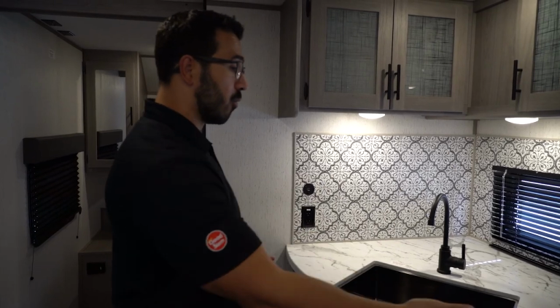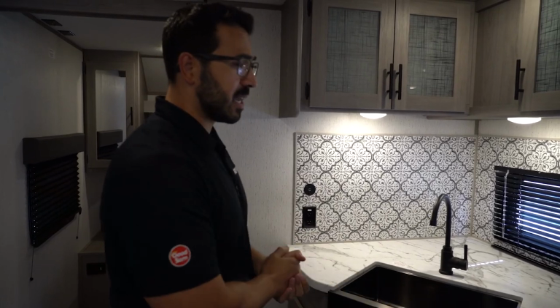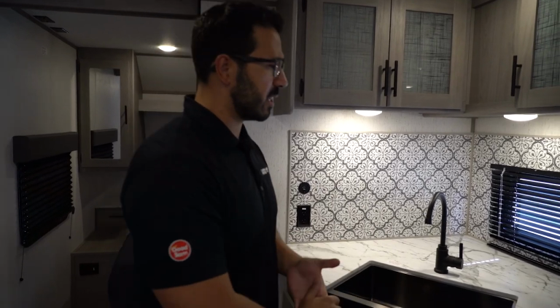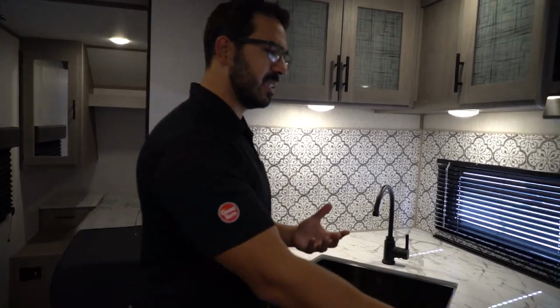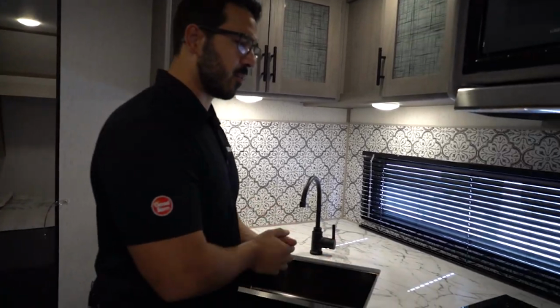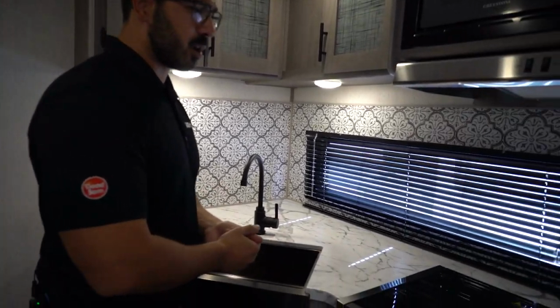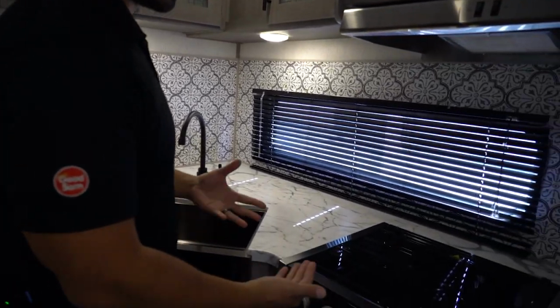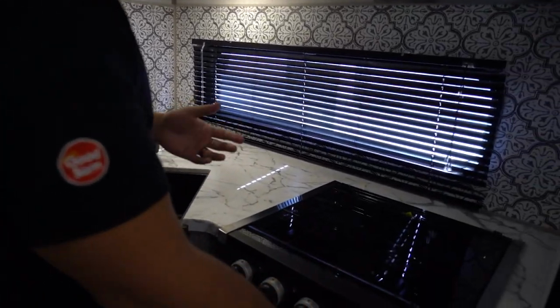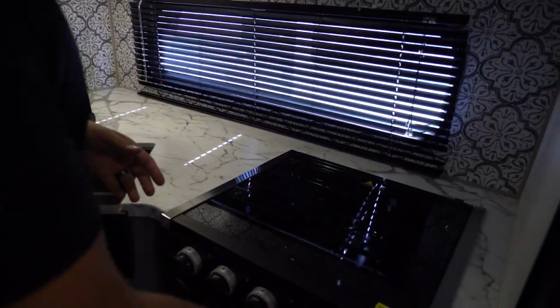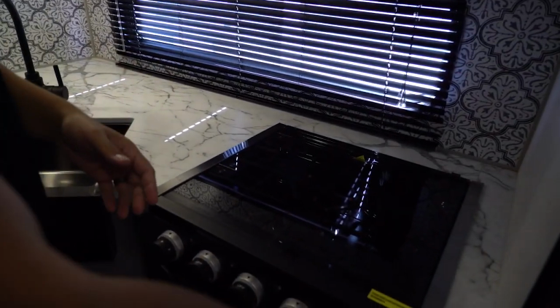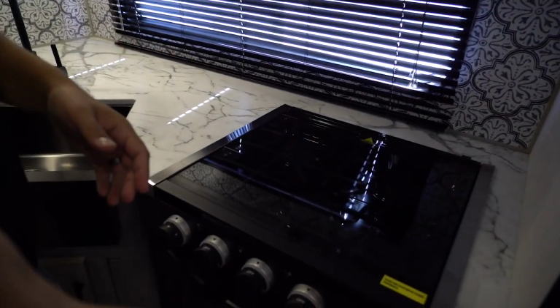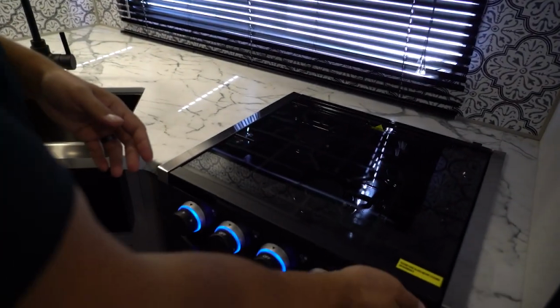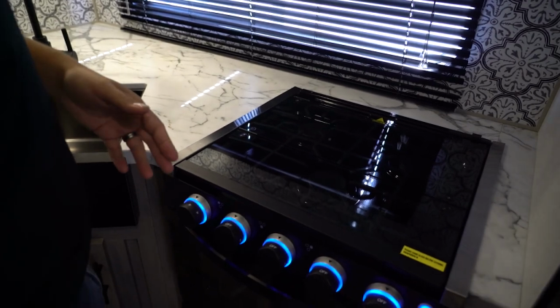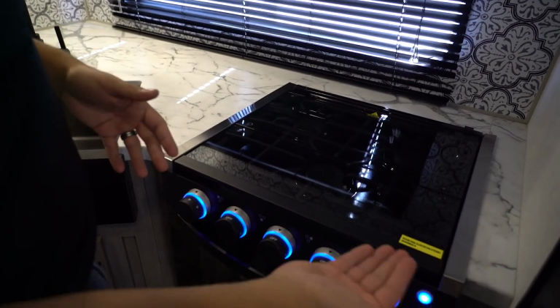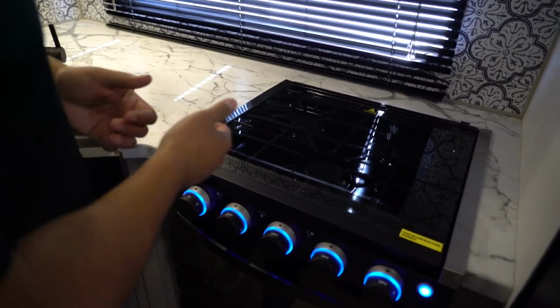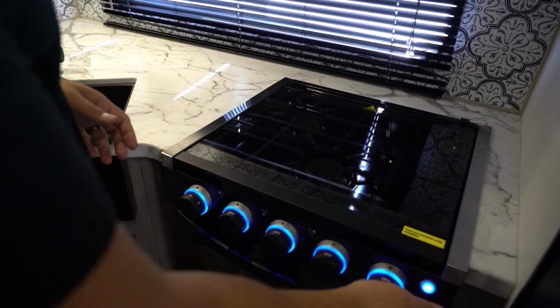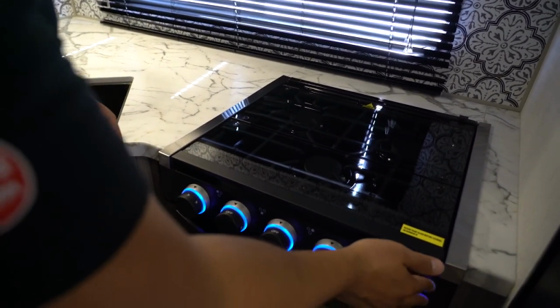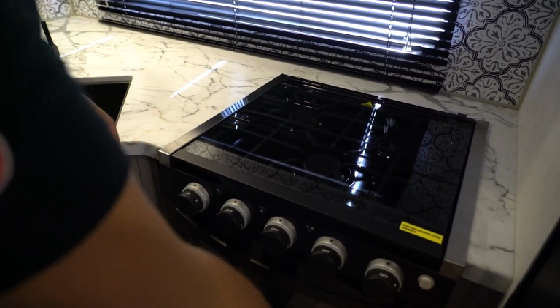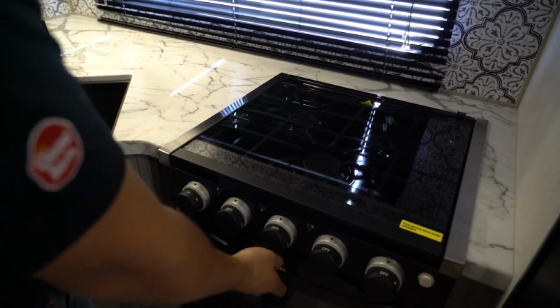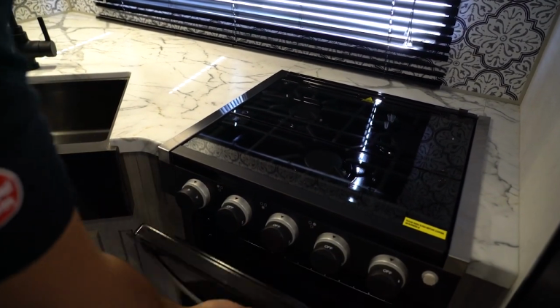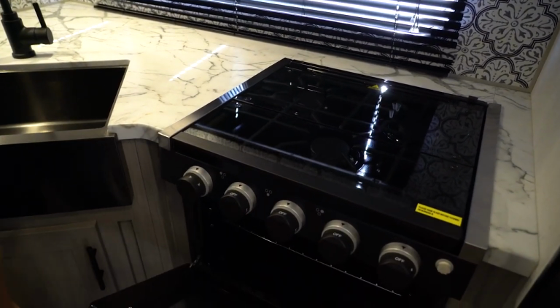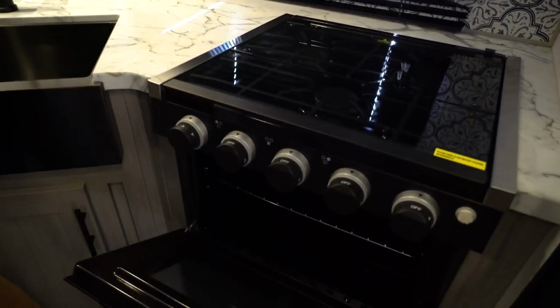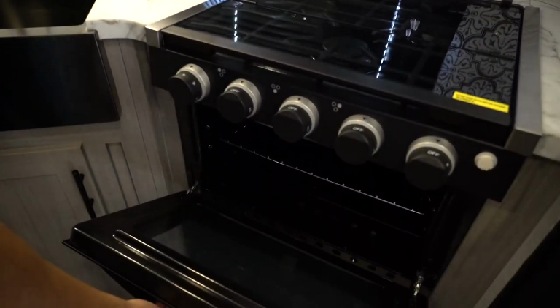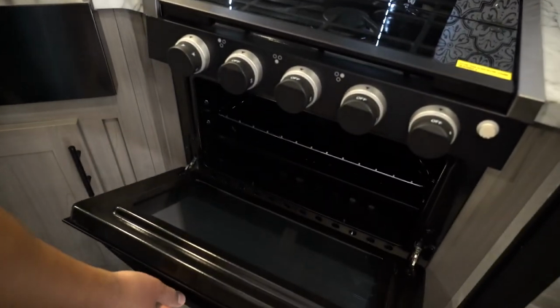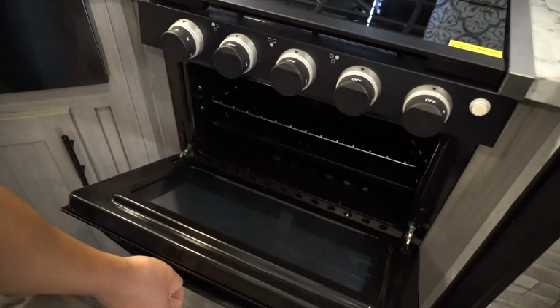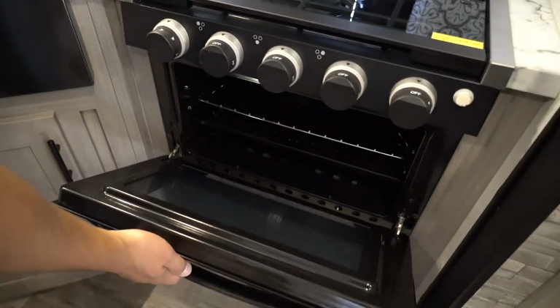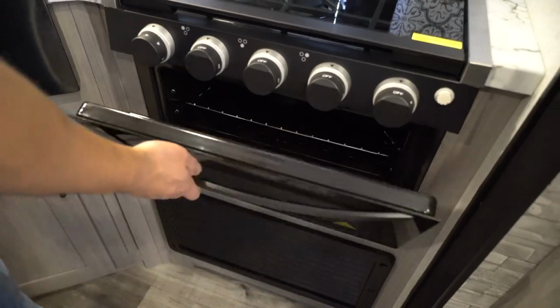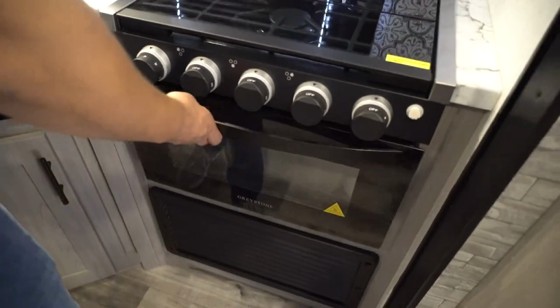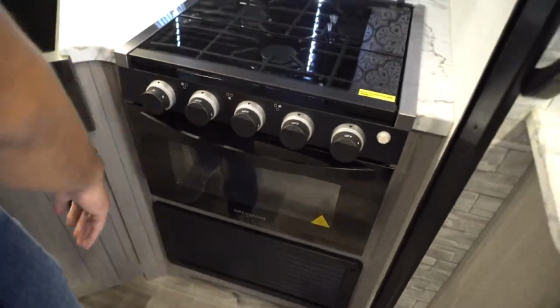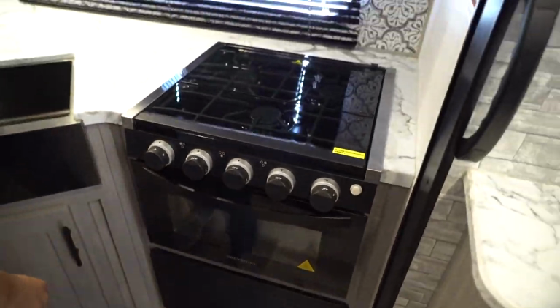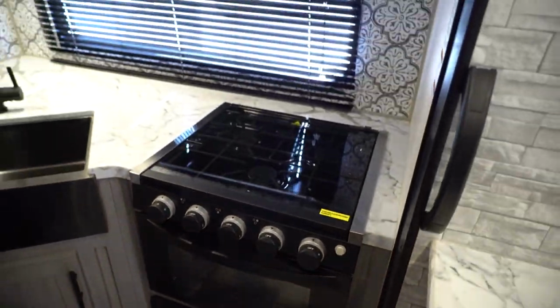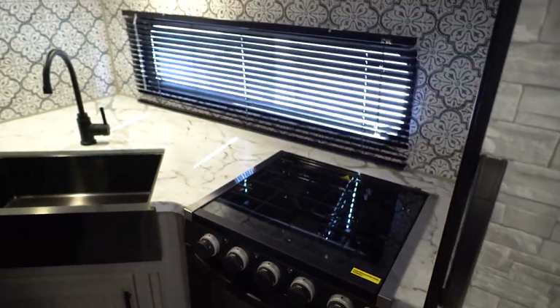Over to the side is that three-burner cooktop with a glass cover. The knobs do light up if you're into that look, and you'll see you have the oven underneath, so if you need to do some baking, you have the capability to do that.